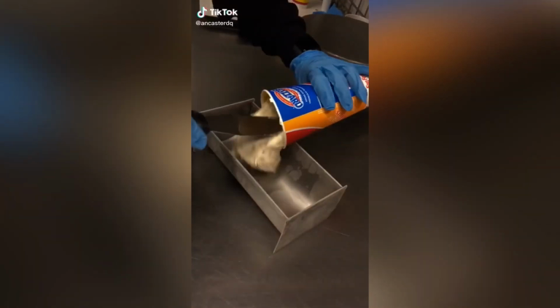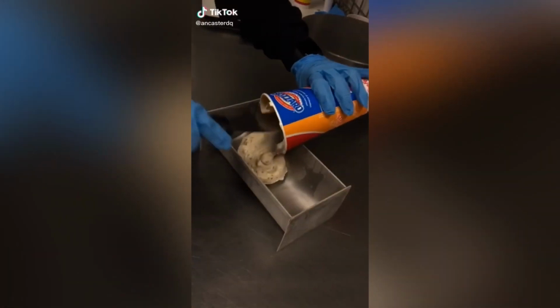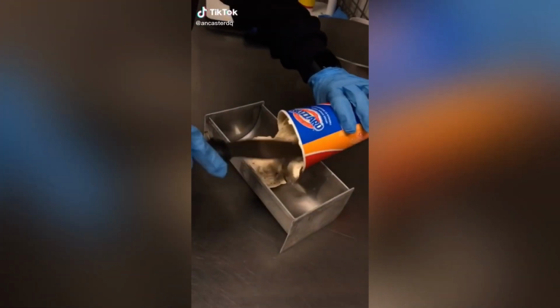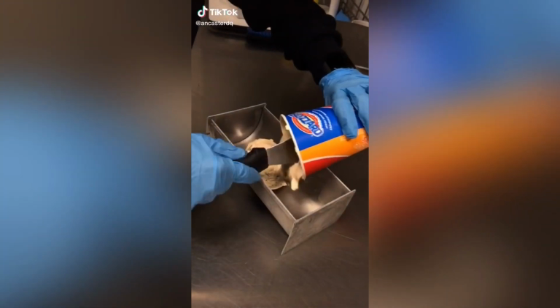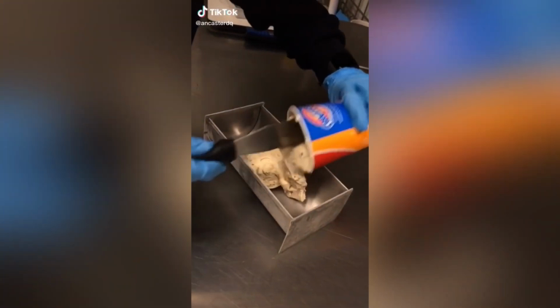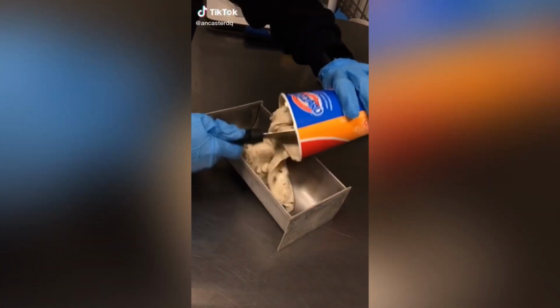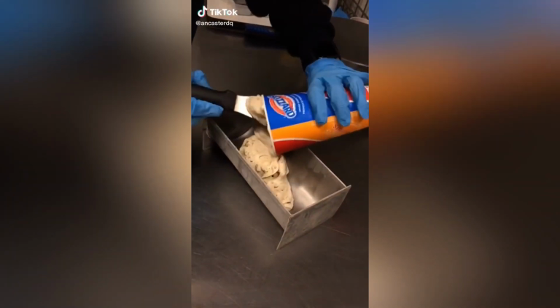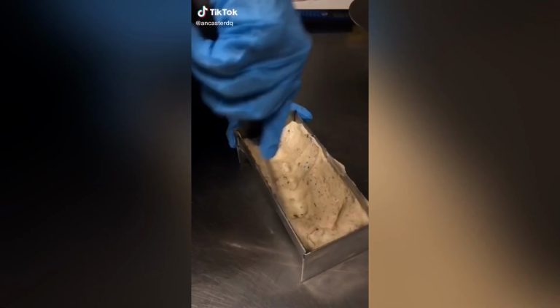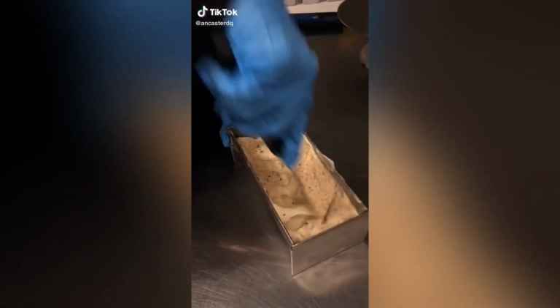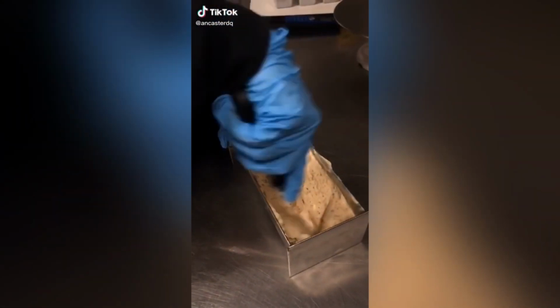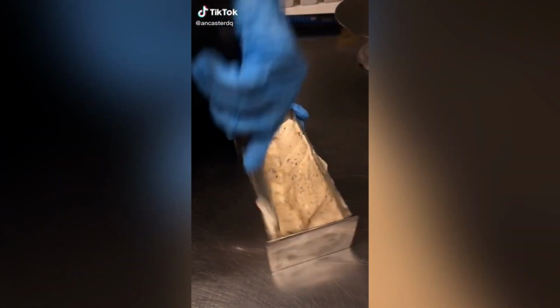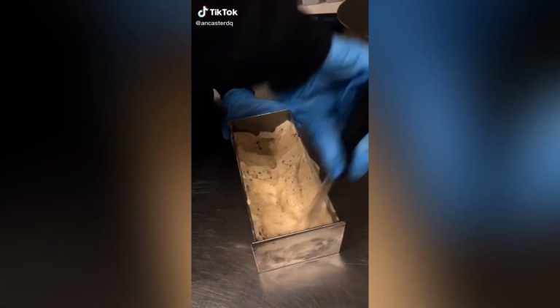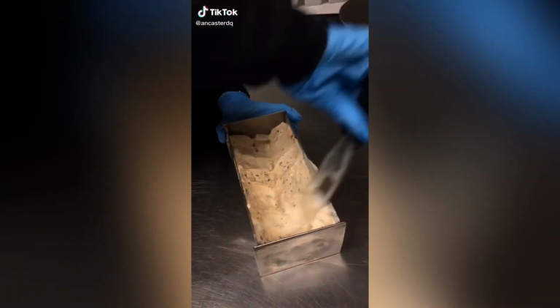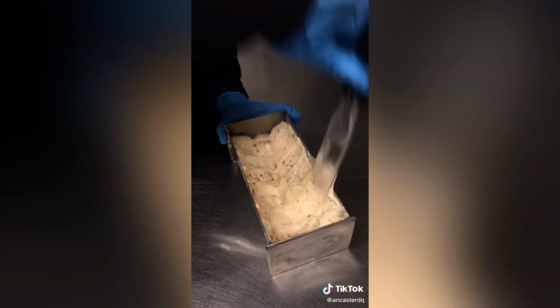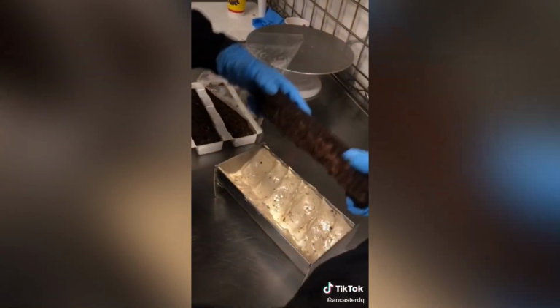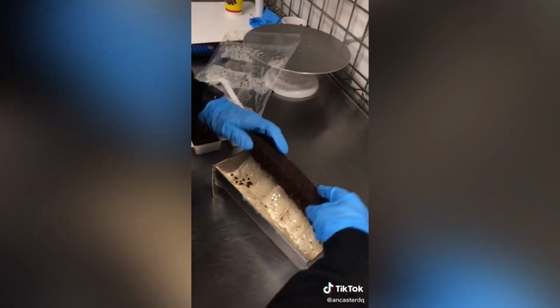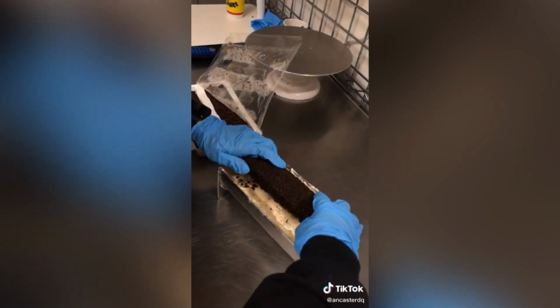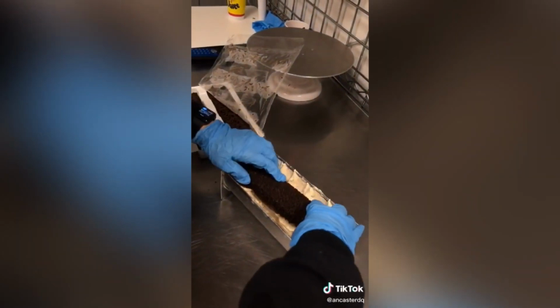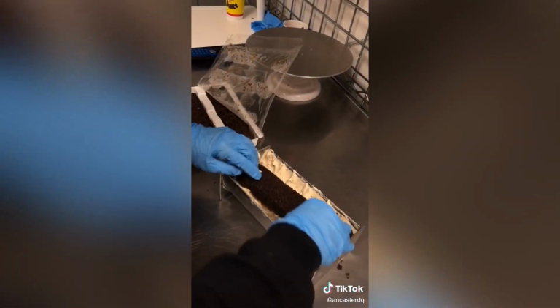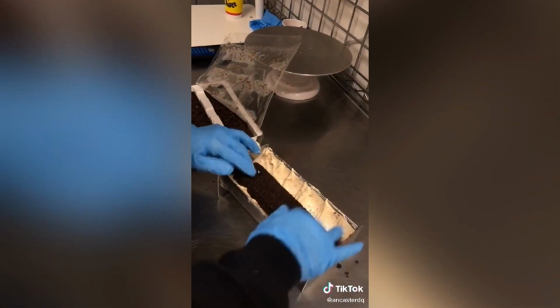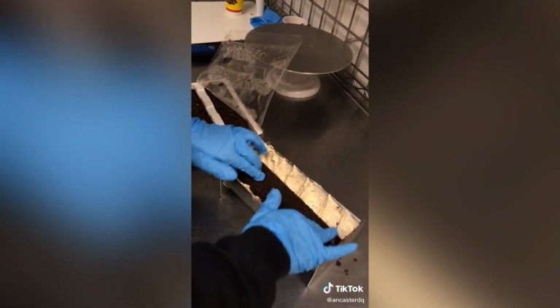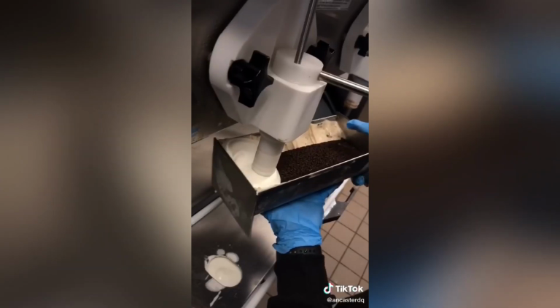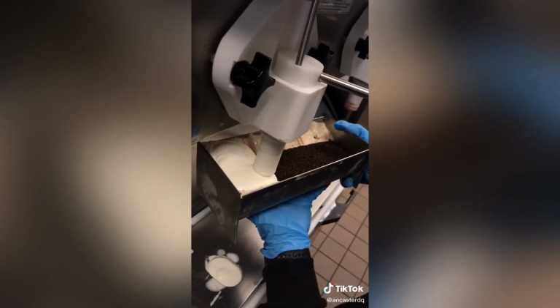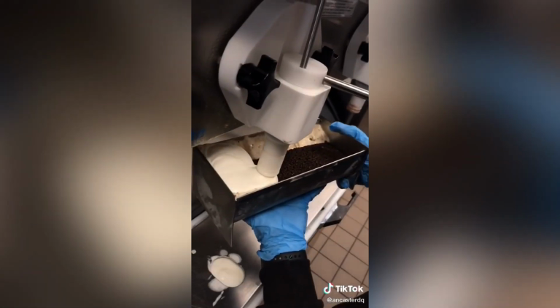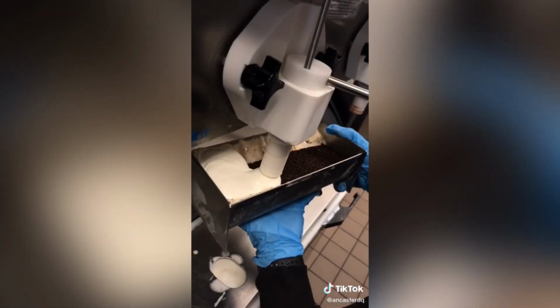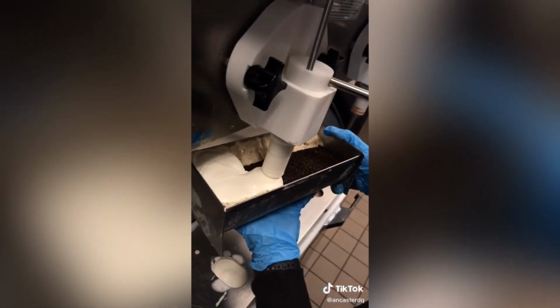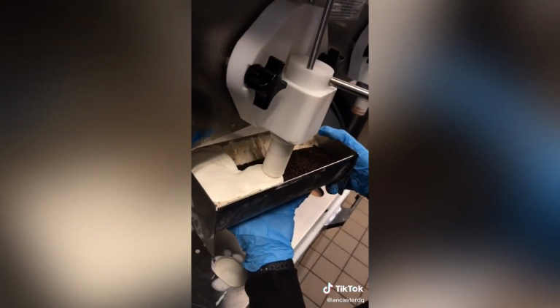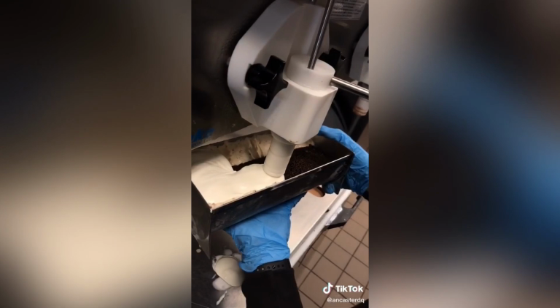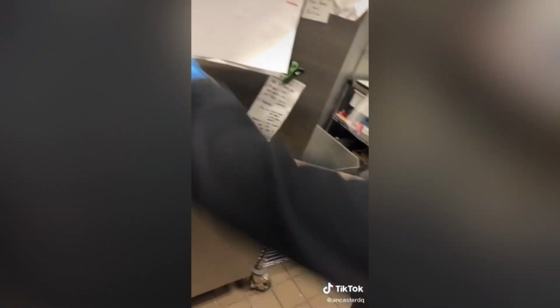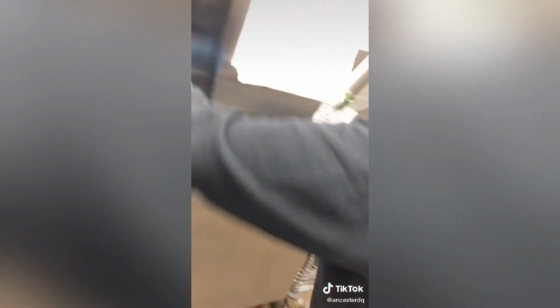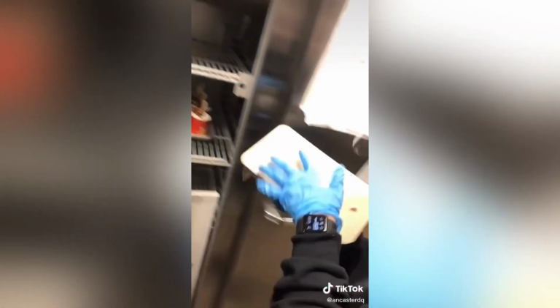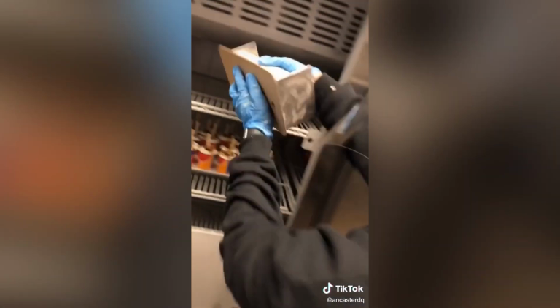You guys have really seemed to enjoy the log cake video, so last night Monica and I decided to make her favorite log cake, which is turtle pecan. We lined the sides of the ring with that, added our center, and then vanilla soft serve on top.